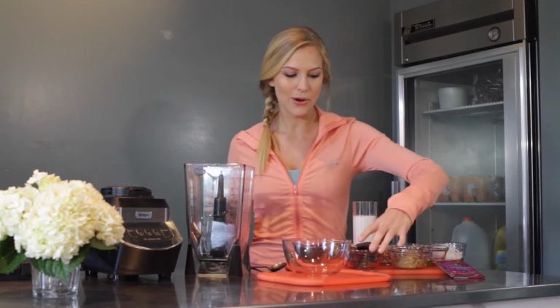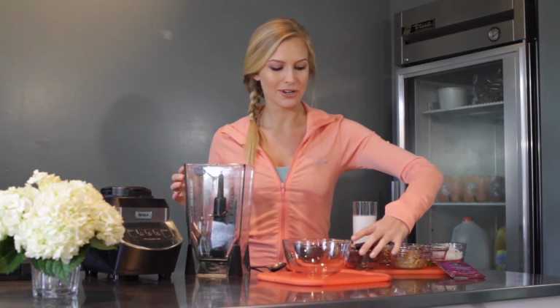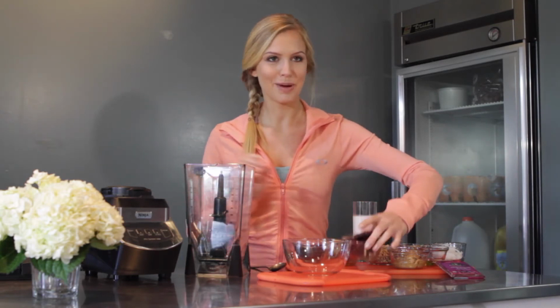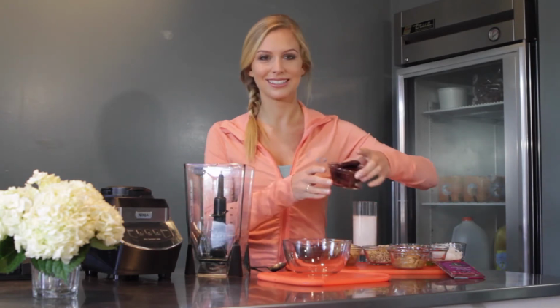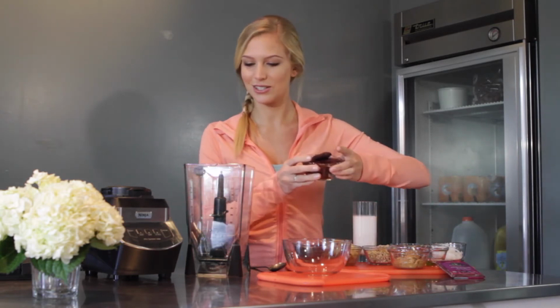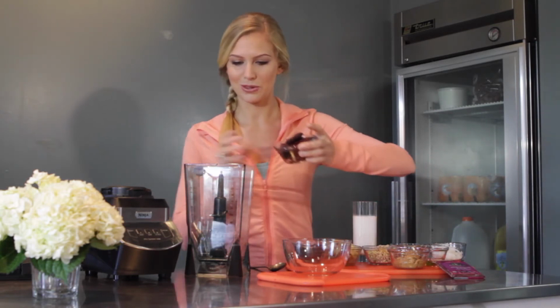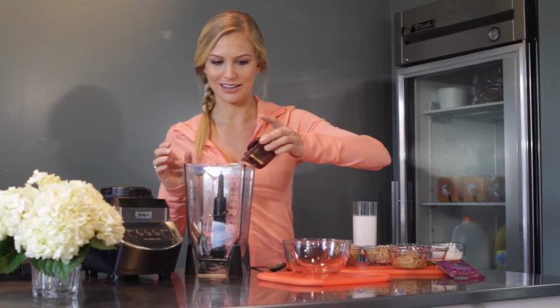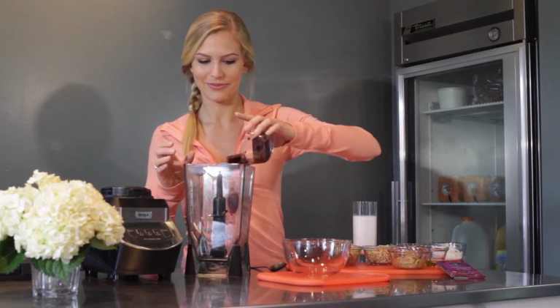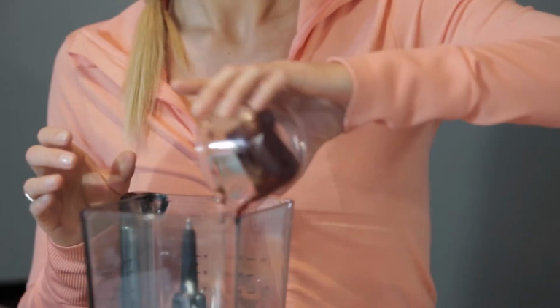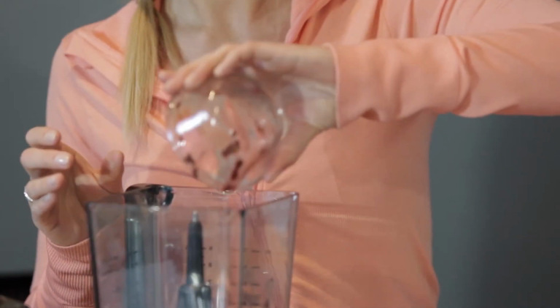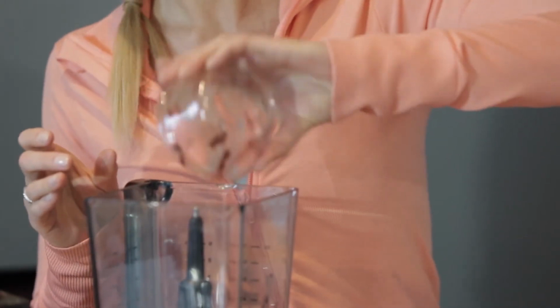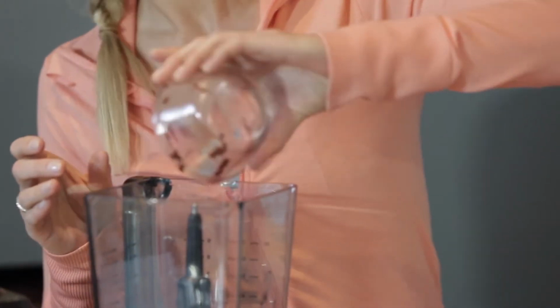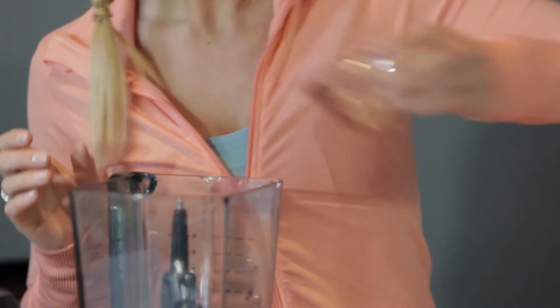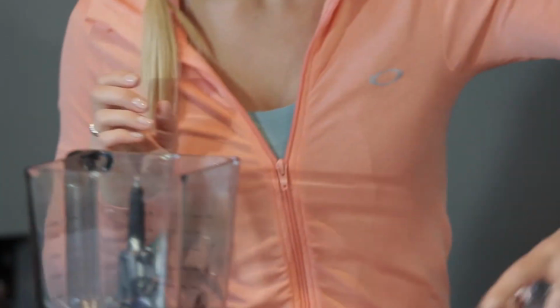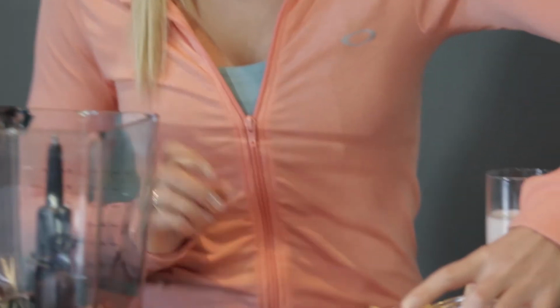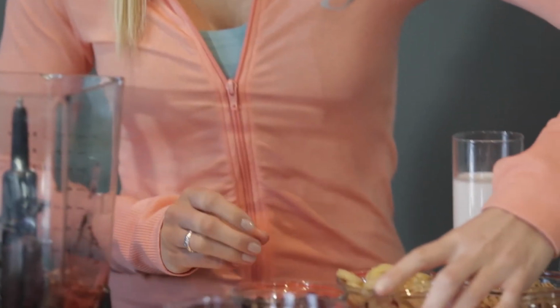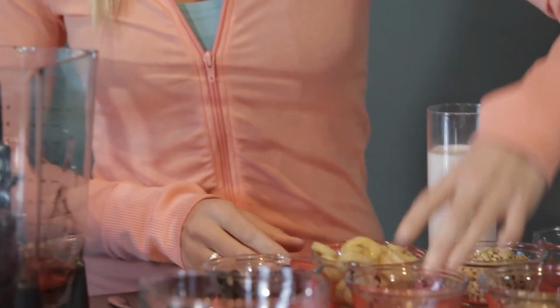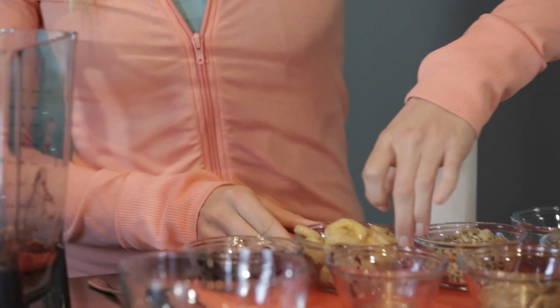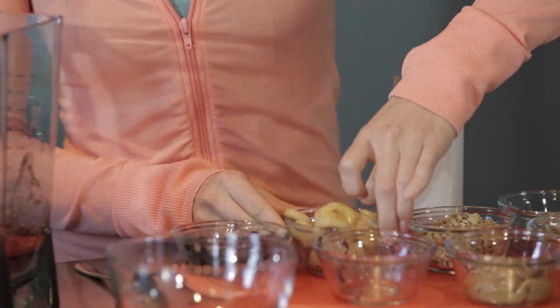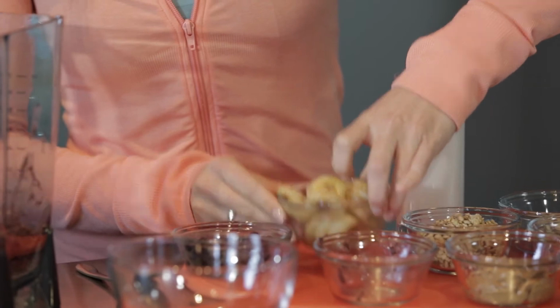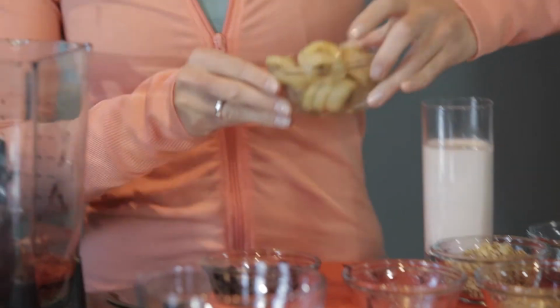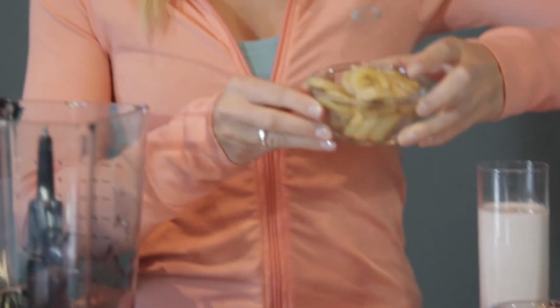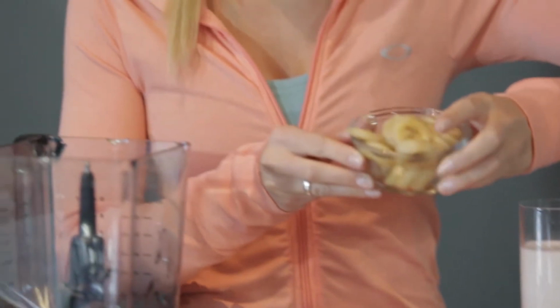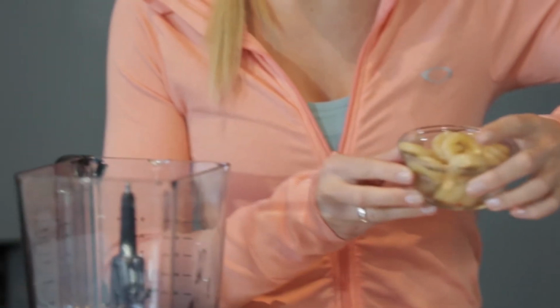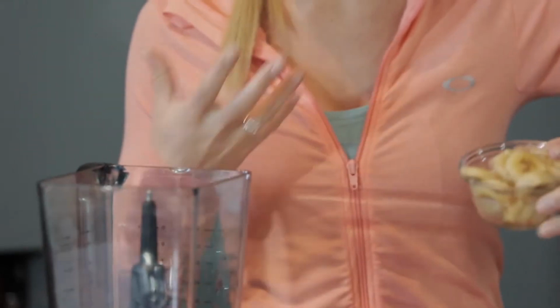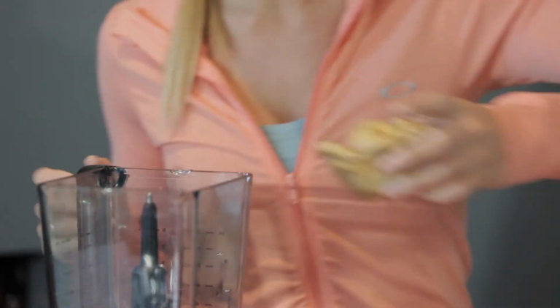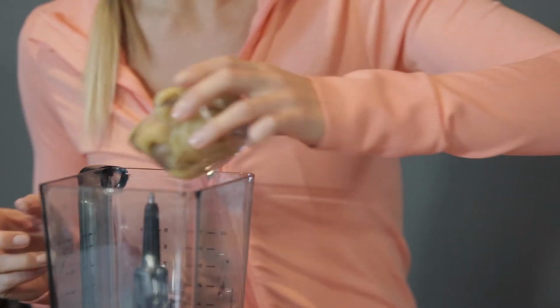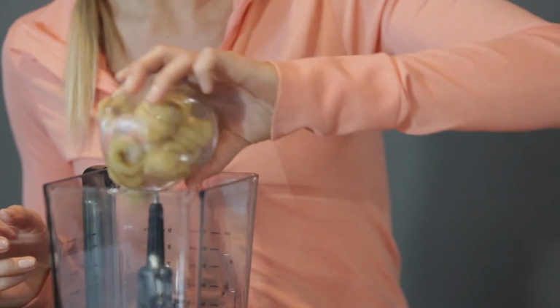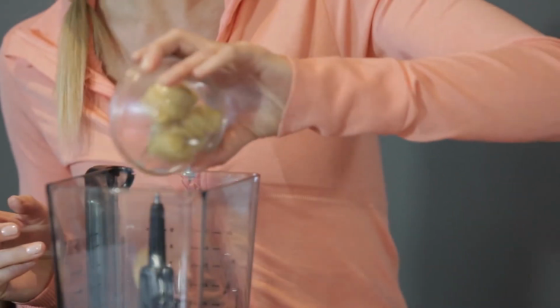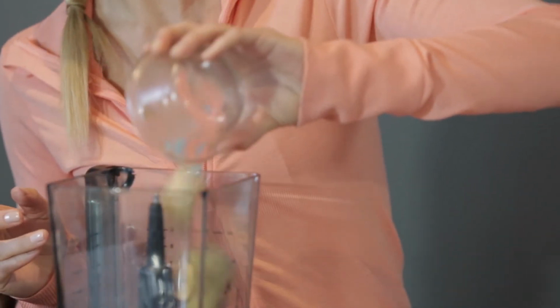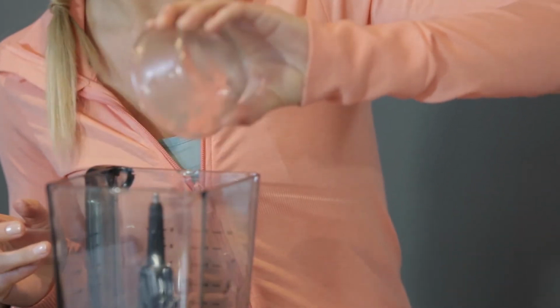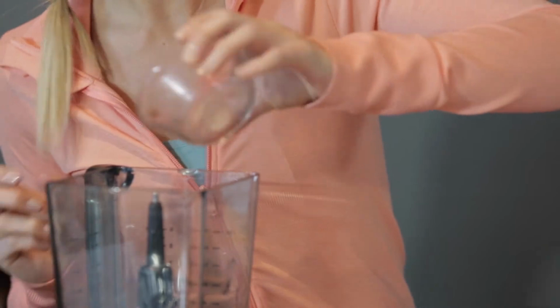You just throw one of these packs into the blender, put it in there. And then I like to add some sliced frozen banana — that just keeps it cold and kind of builds some of the texture of the smoothie and the acai.